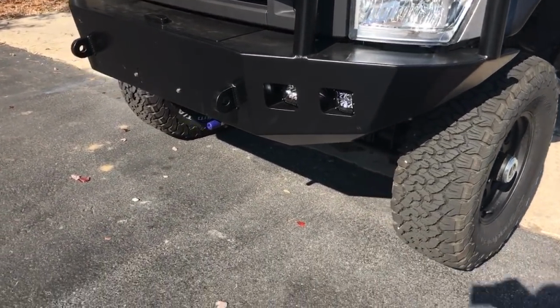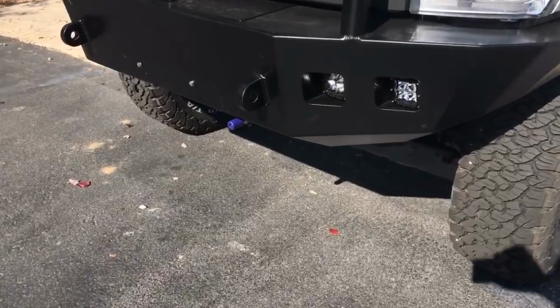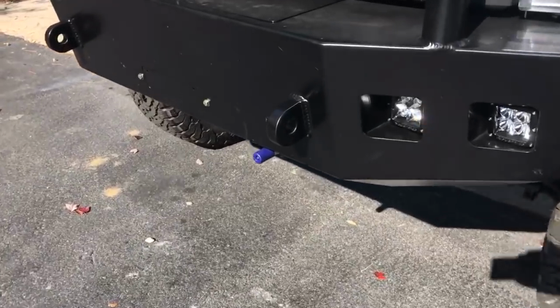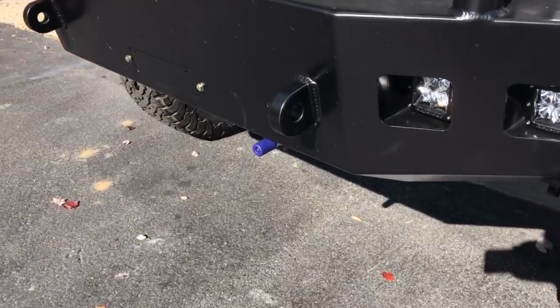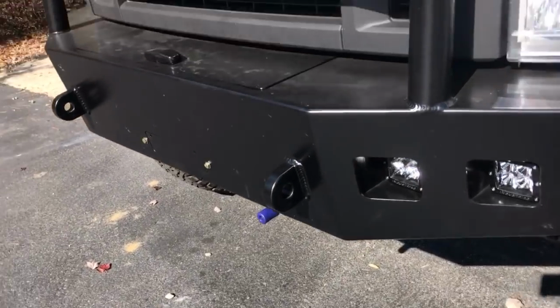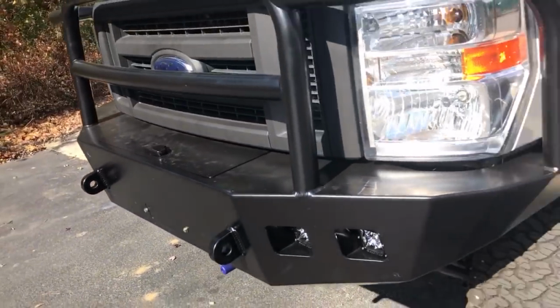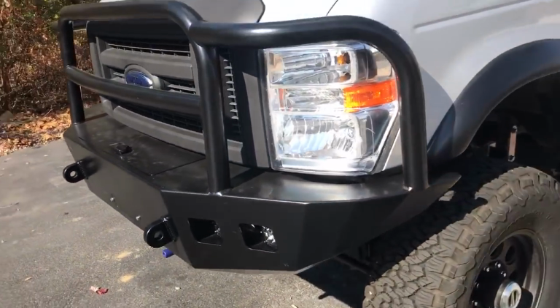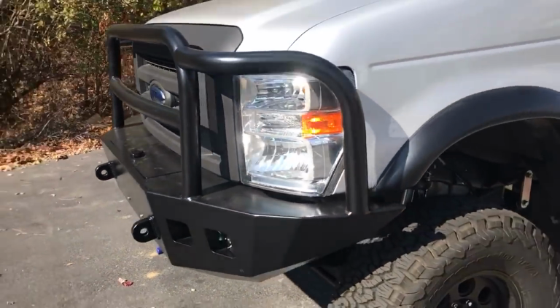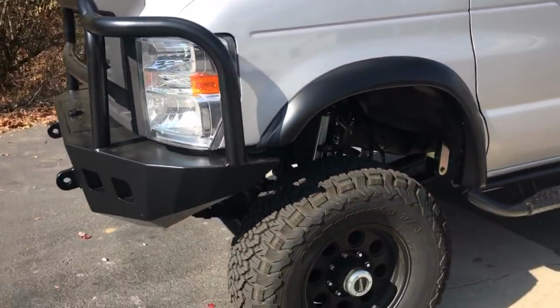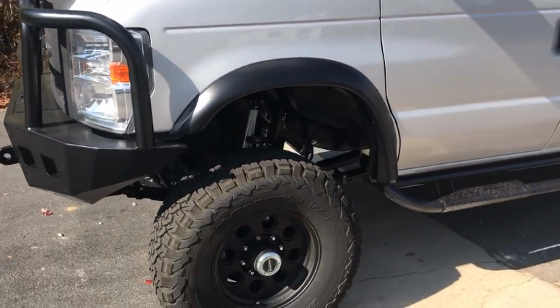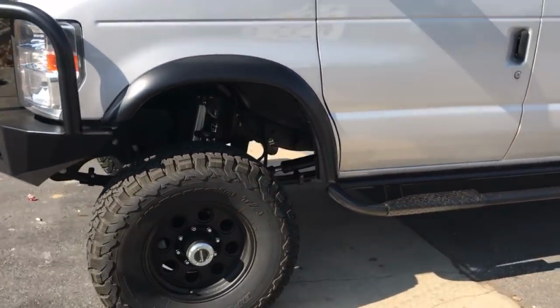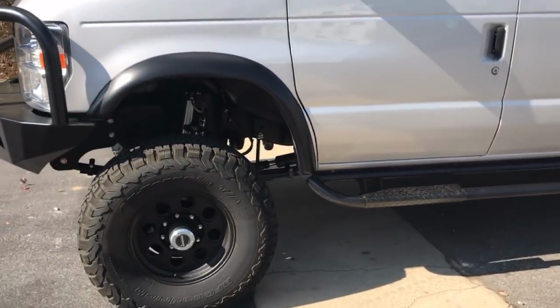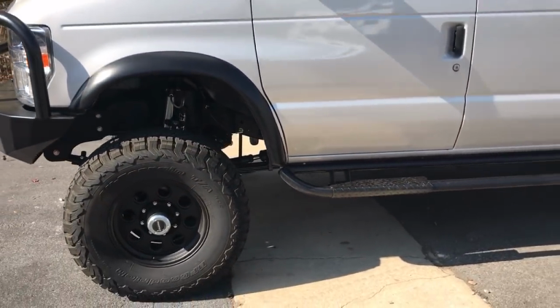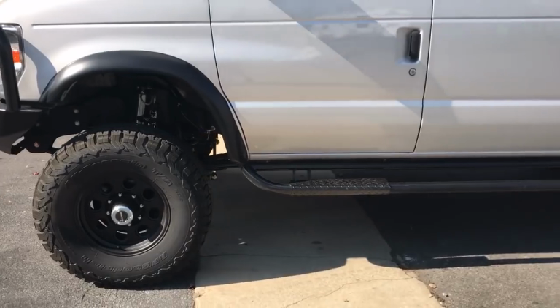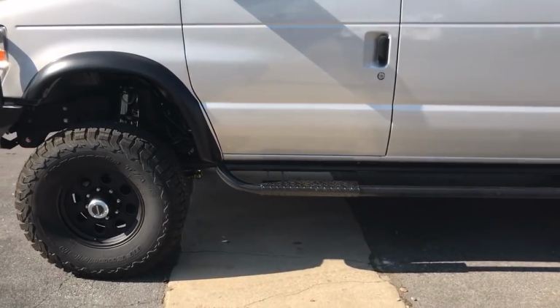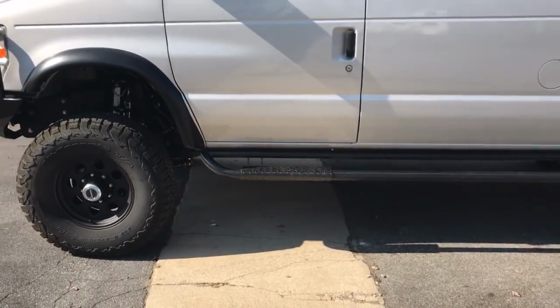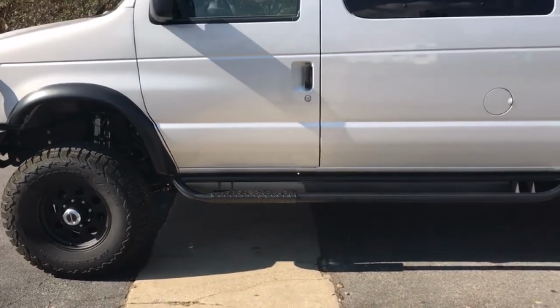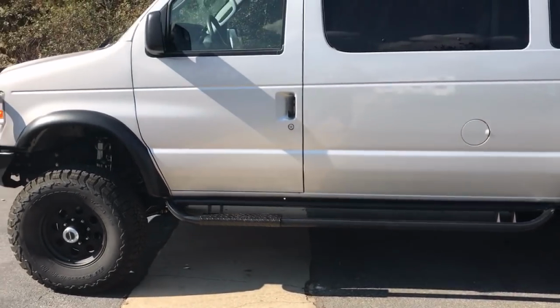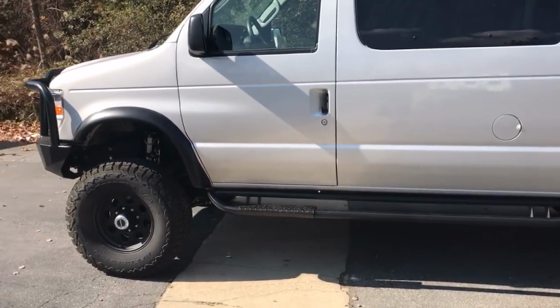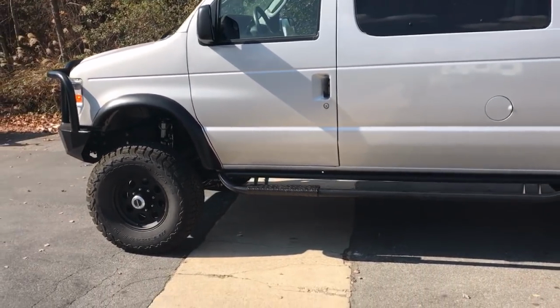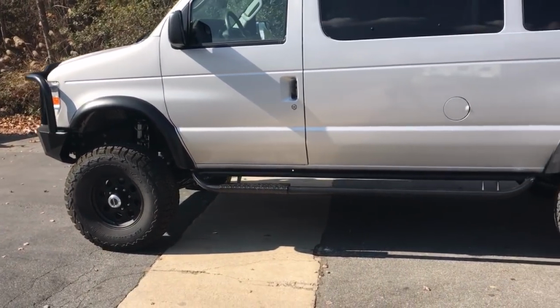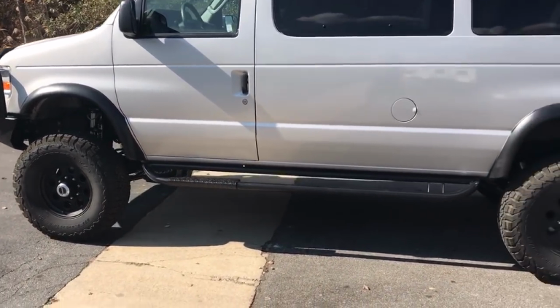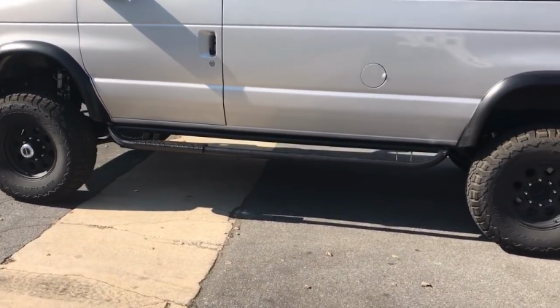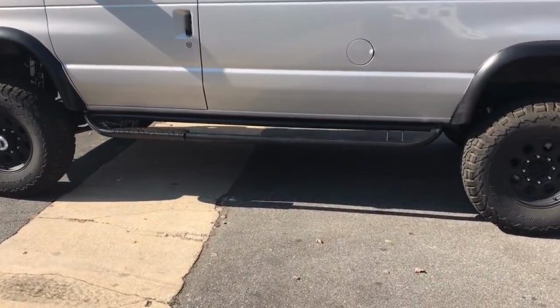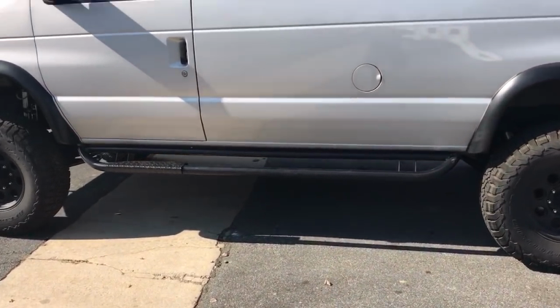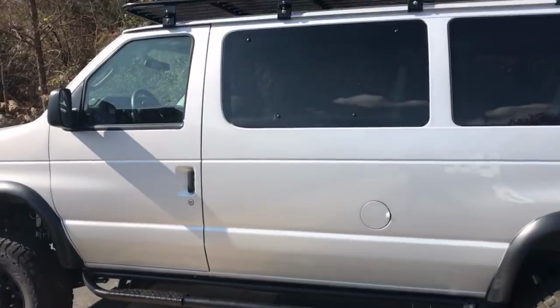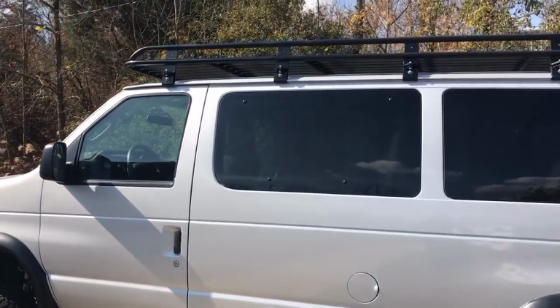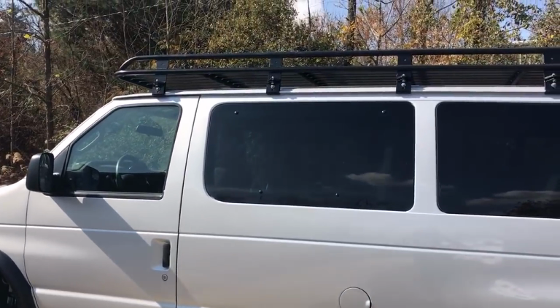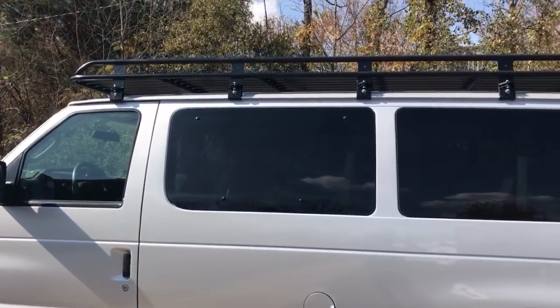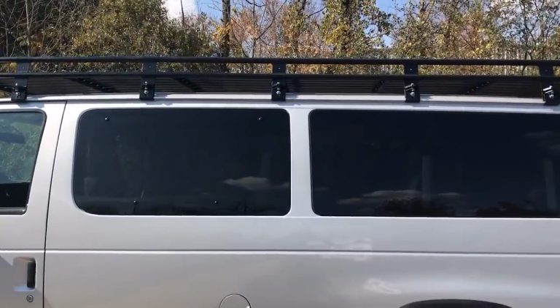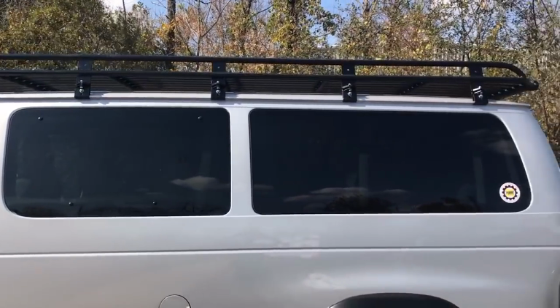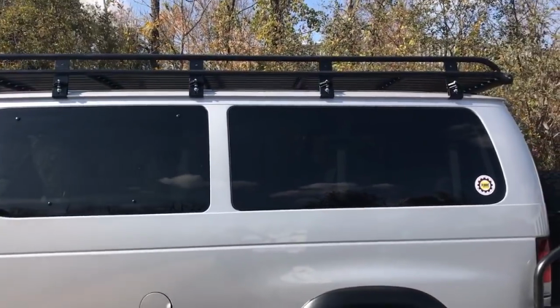You can see our front onboard airline. This rig is running a rear ARV locker, full onboard air system. Got some flares.